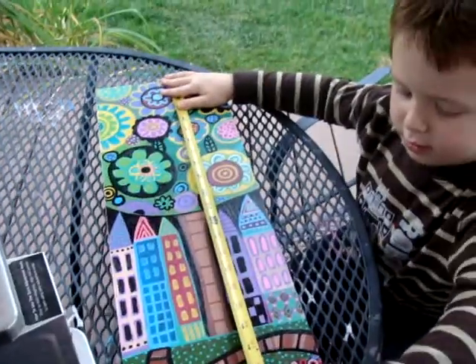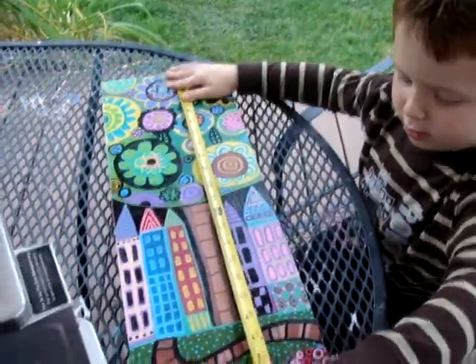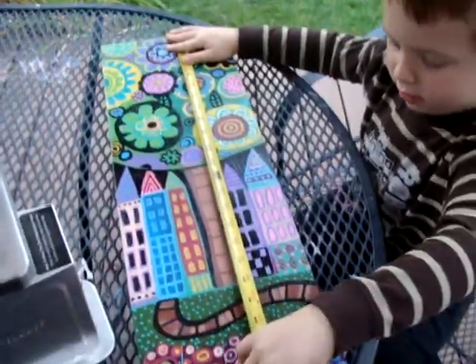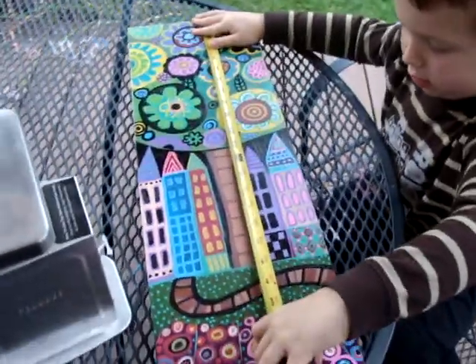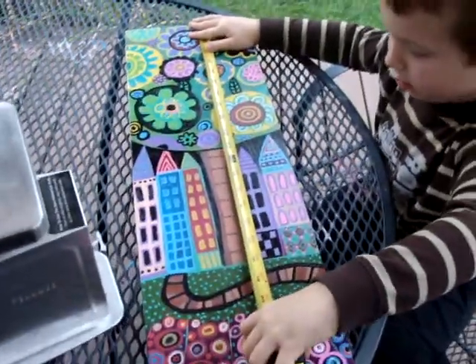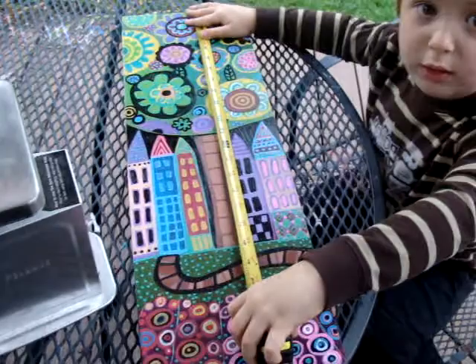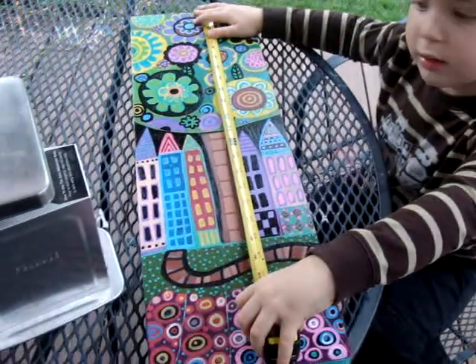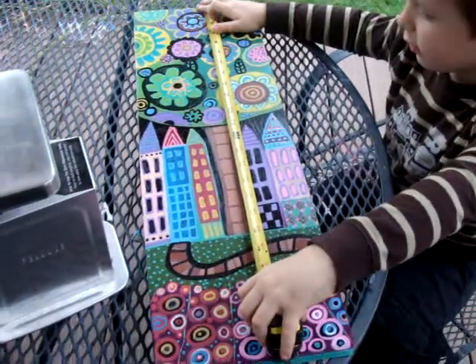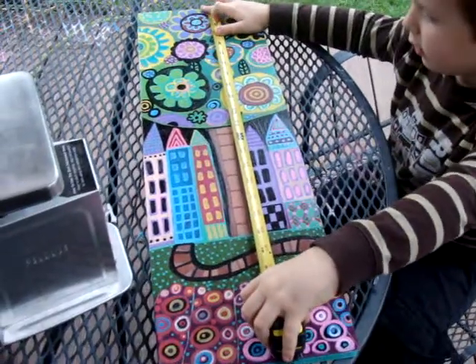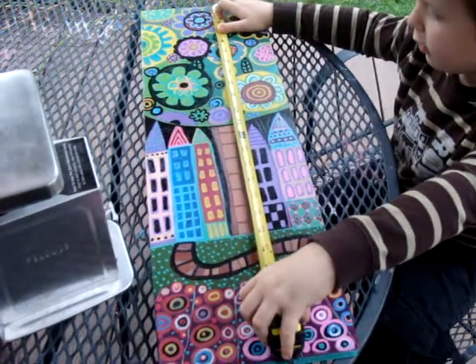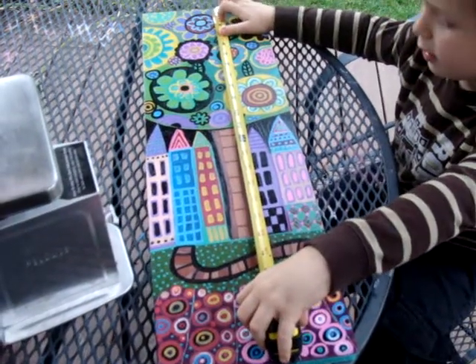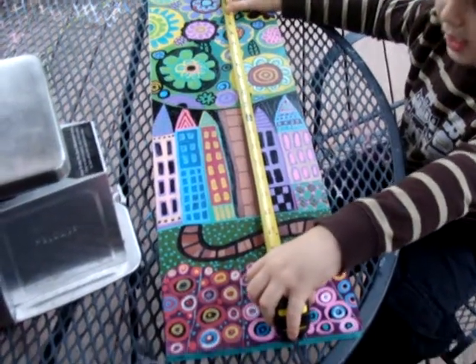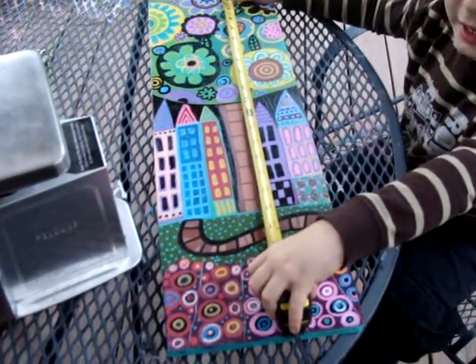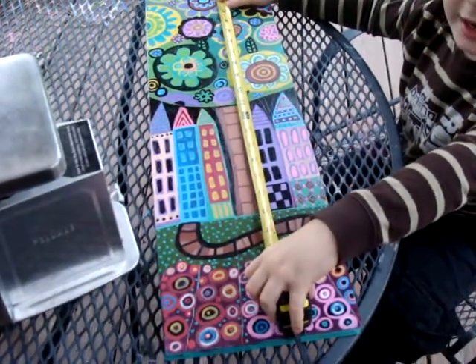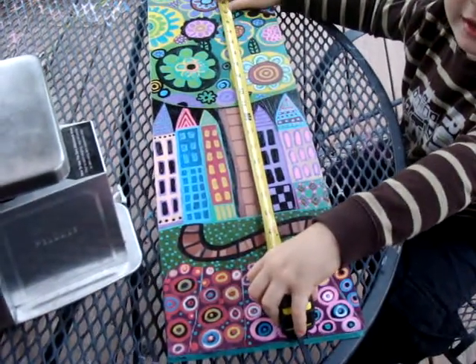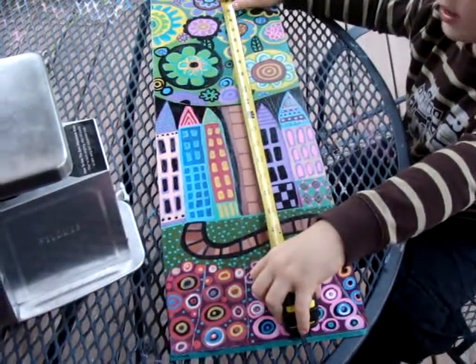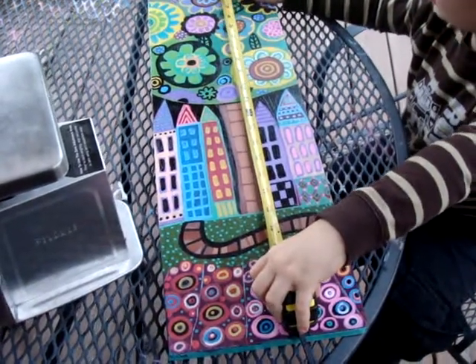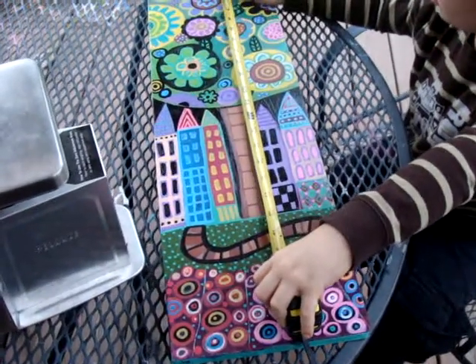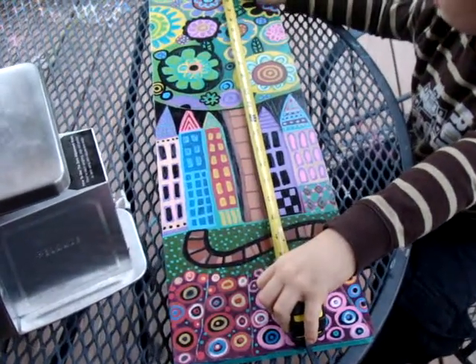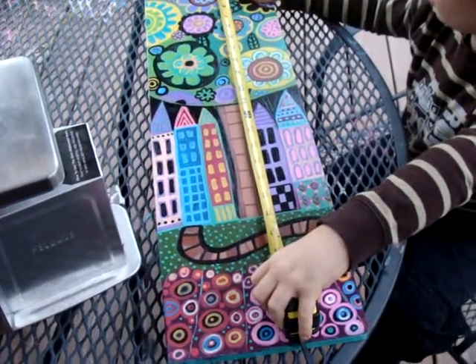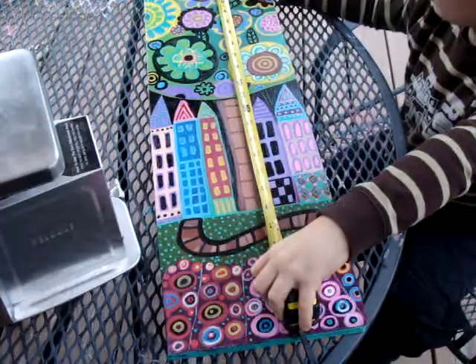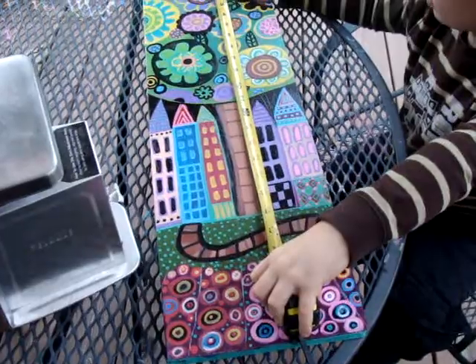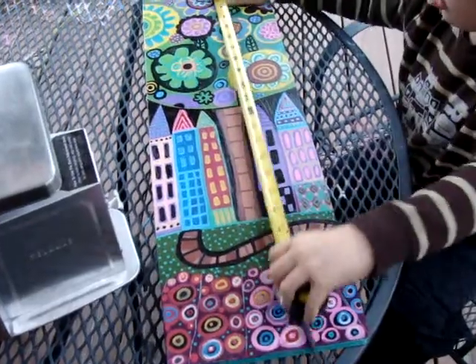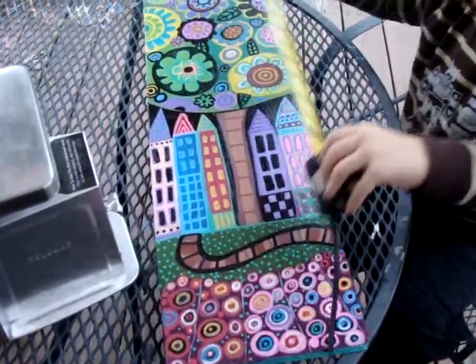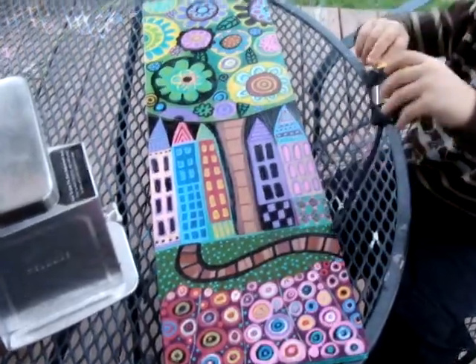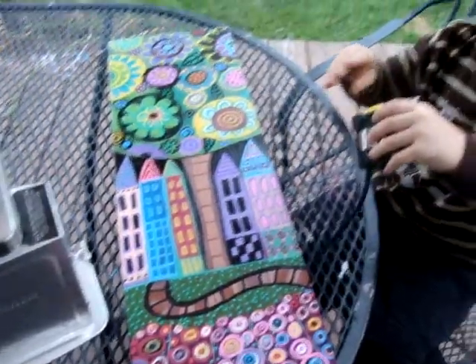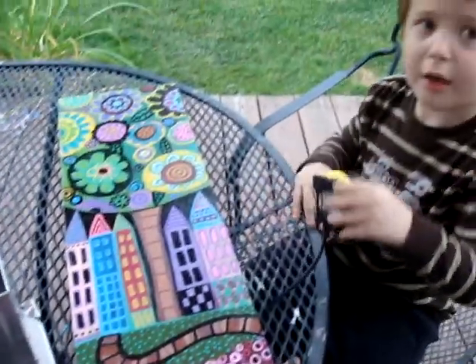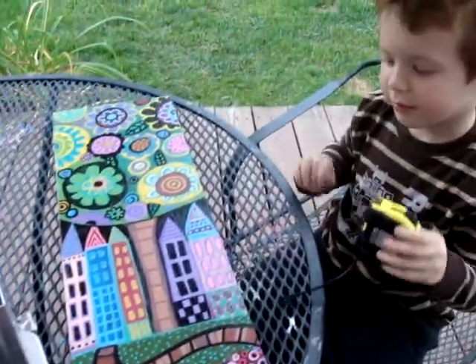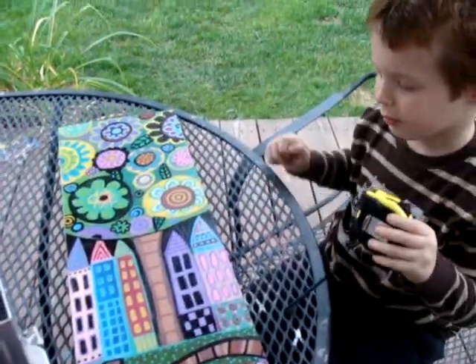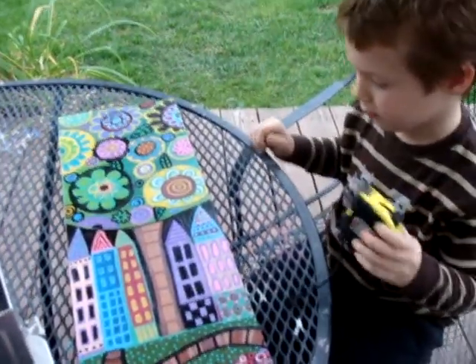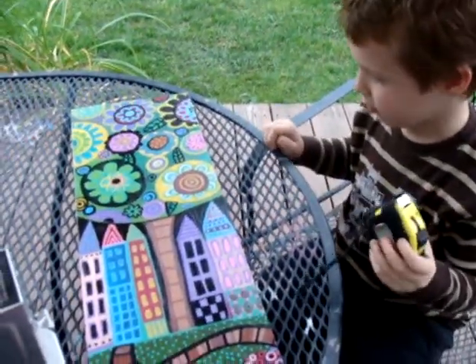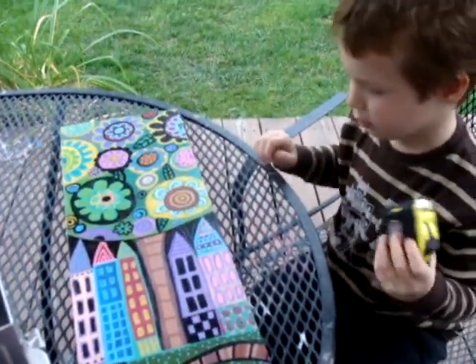So, what is this a picture of, Nate? A painting. It is a painting. Why don't you take the measuring tape off of it? Thank you. You want to weigh it? I know you wanted to weigh it.